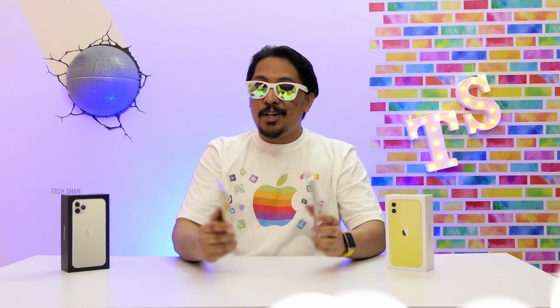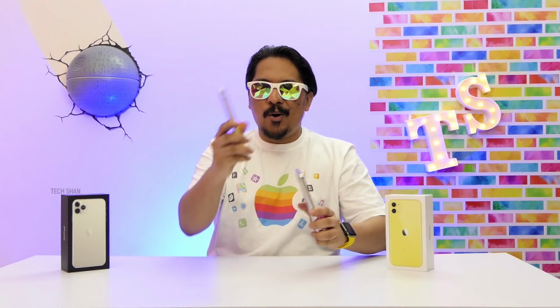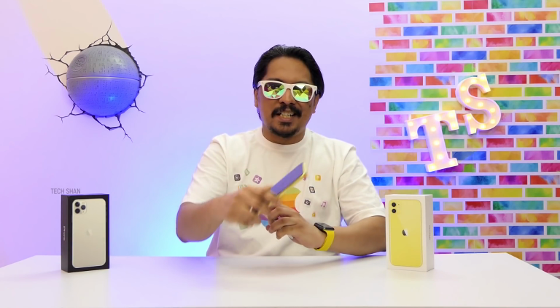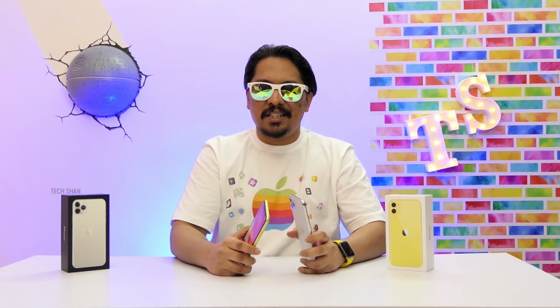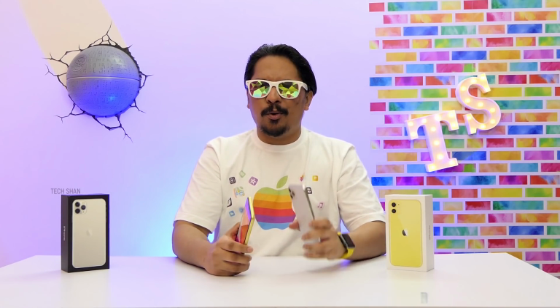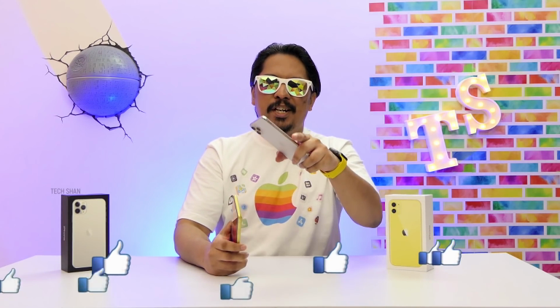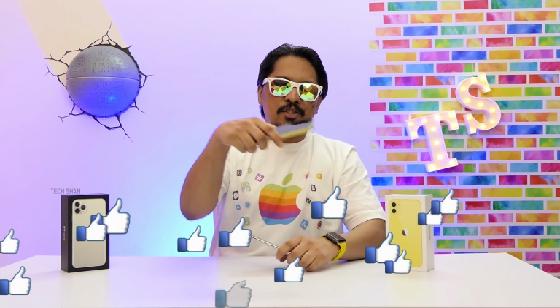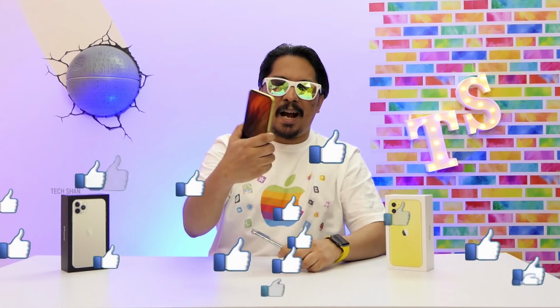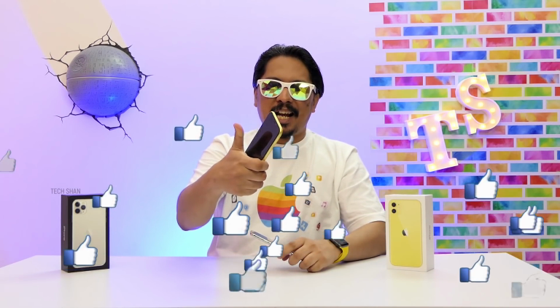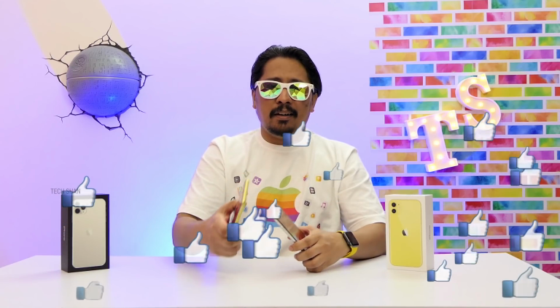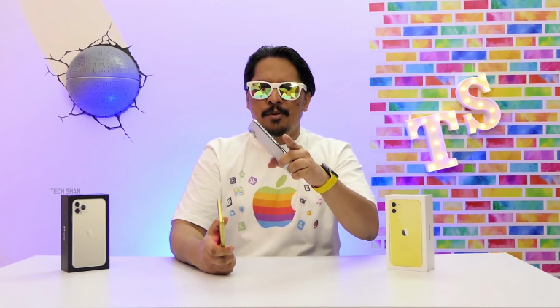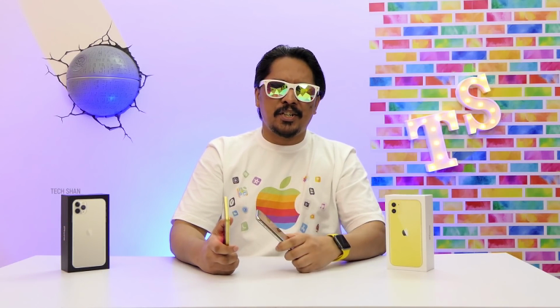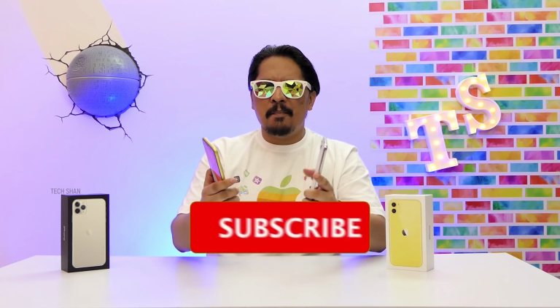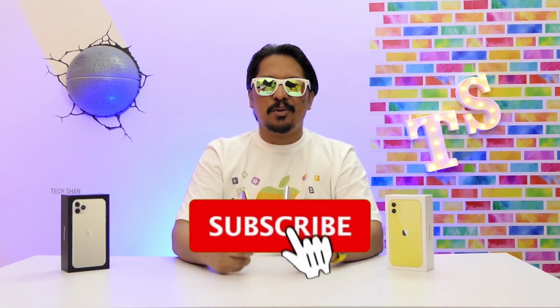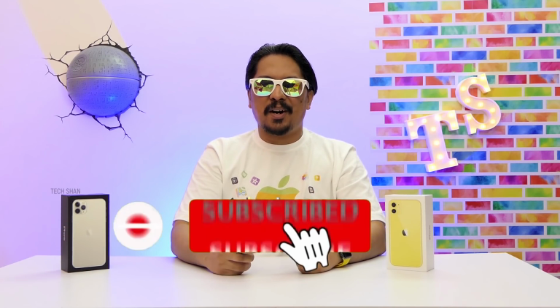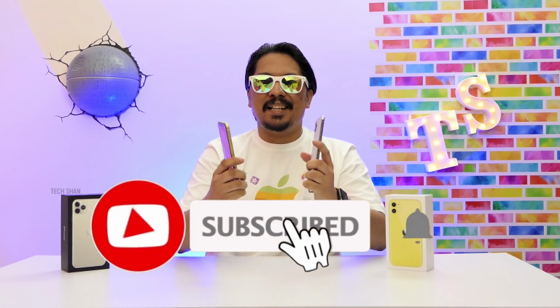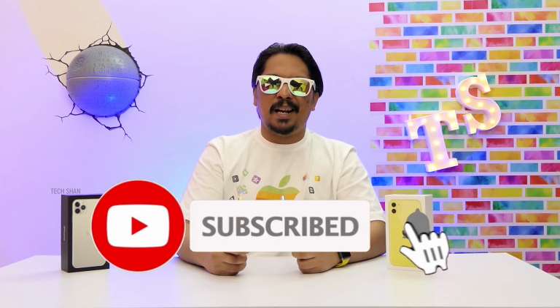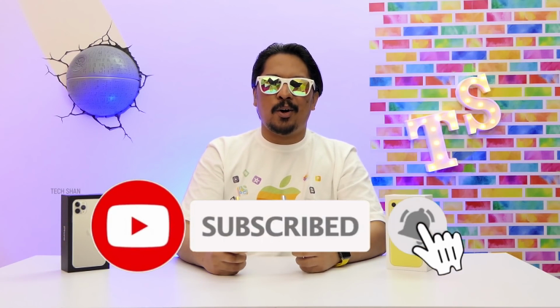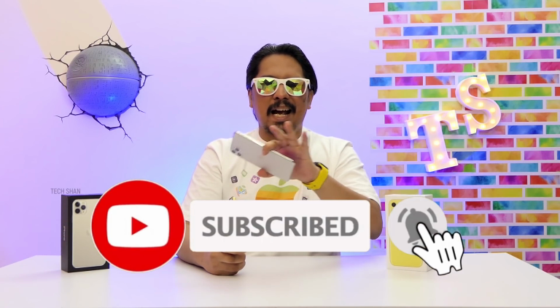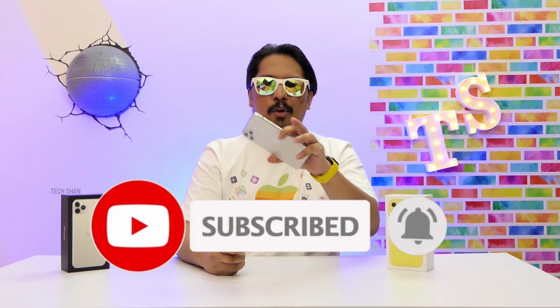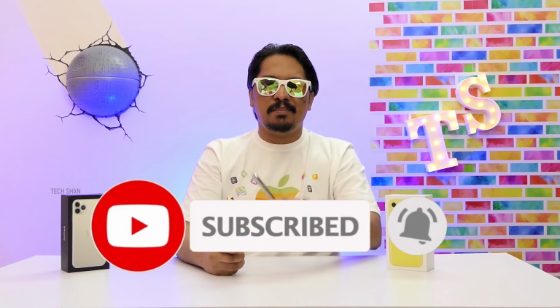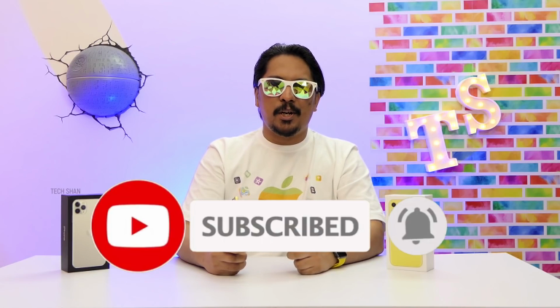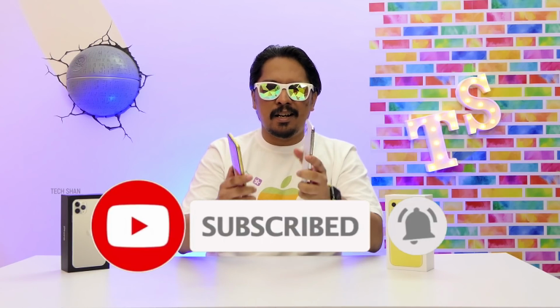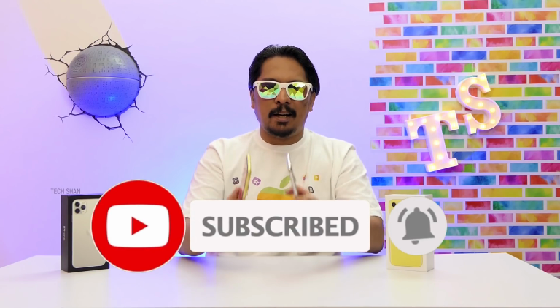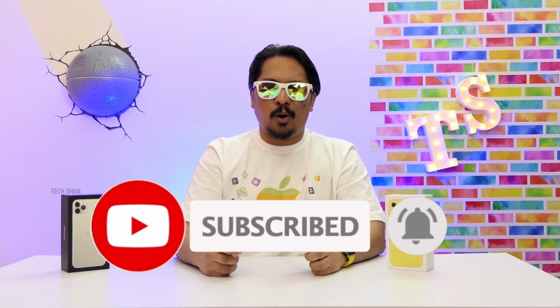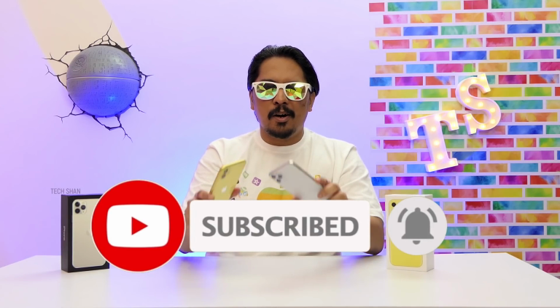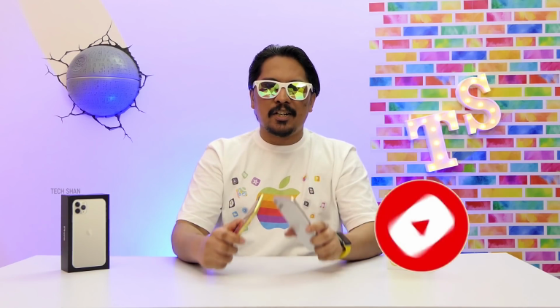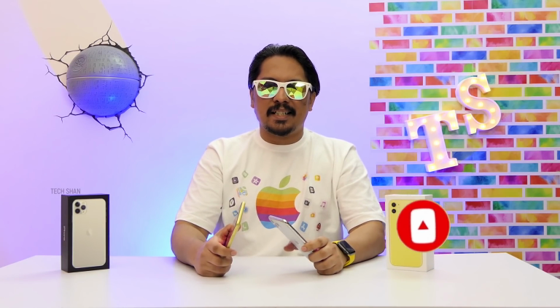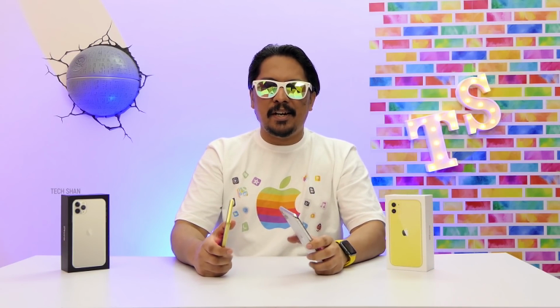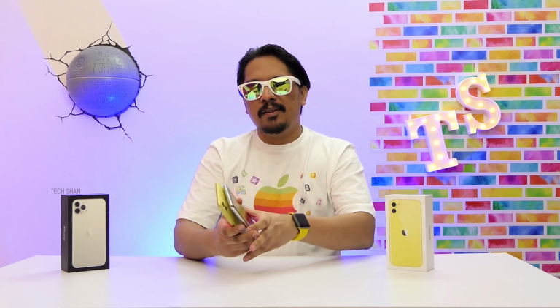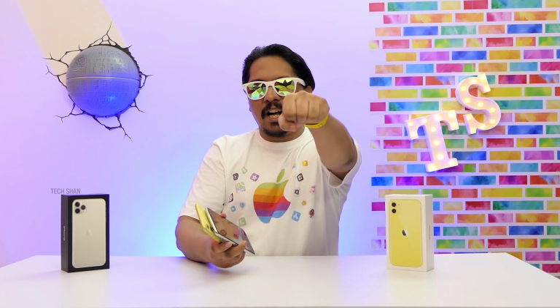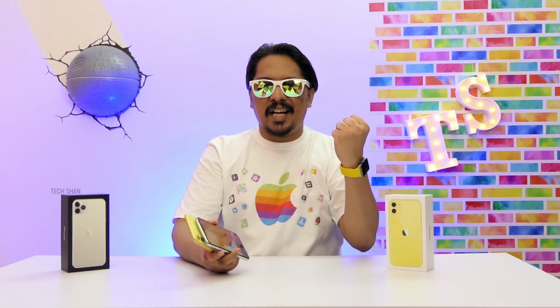Hope you guys enjoyed this quick look at the iPhone 11 and iPhone 11 Pro Max. If you did, smash that like button. Make sure to subscribe and hit the bell icon as I have awesome tech videos lined up for you all. Will catch you in another exciting video — until then!